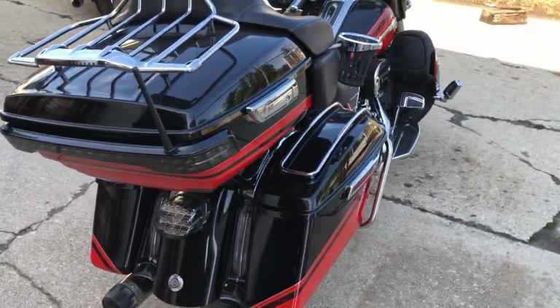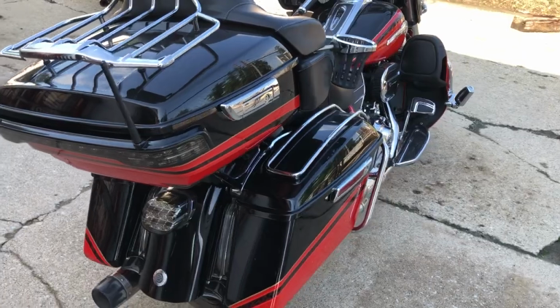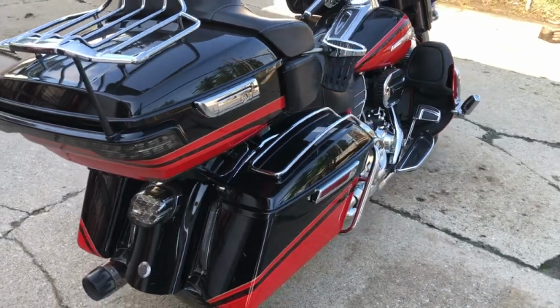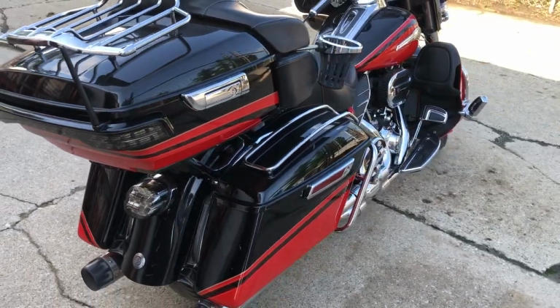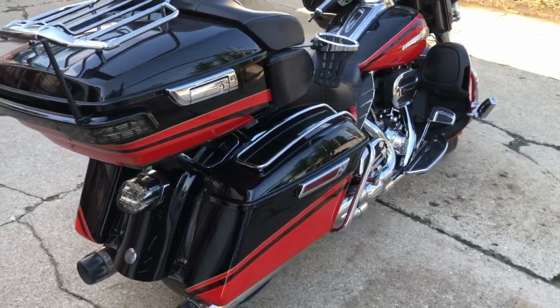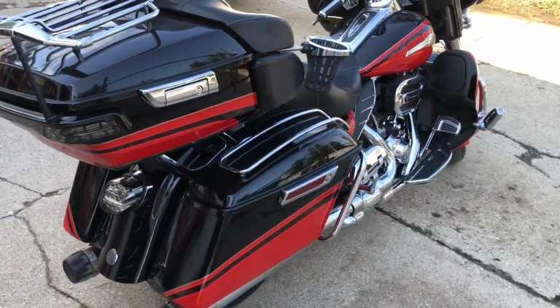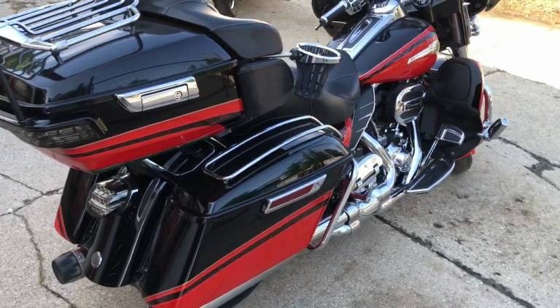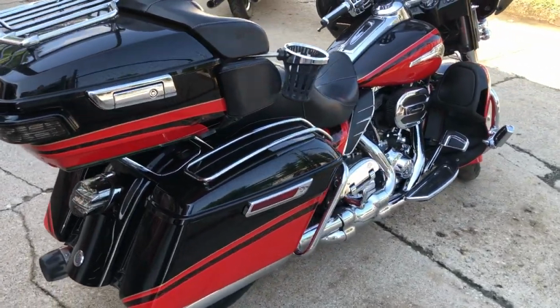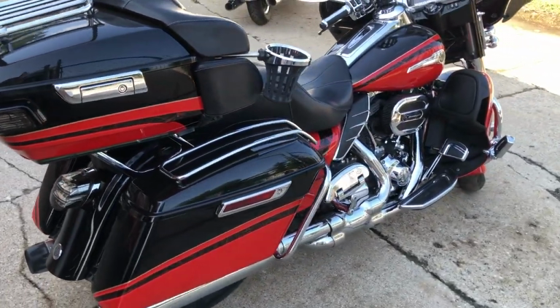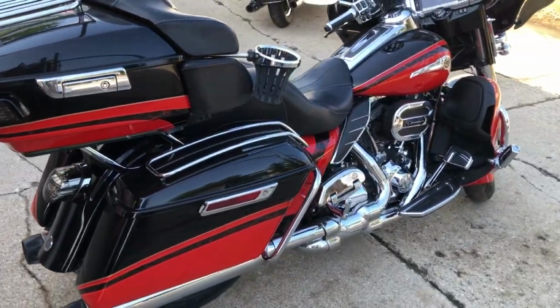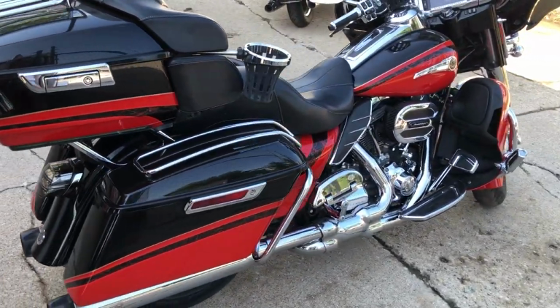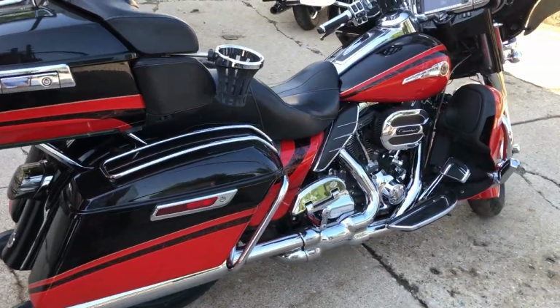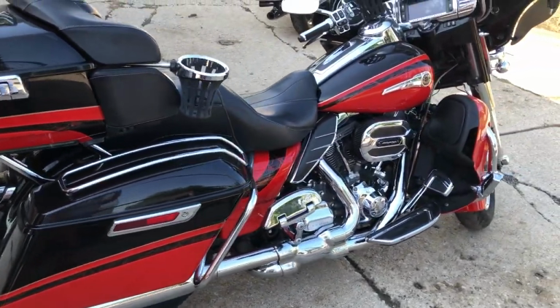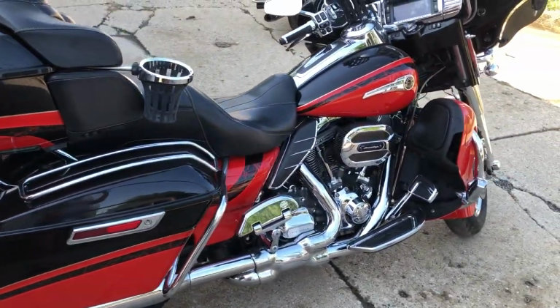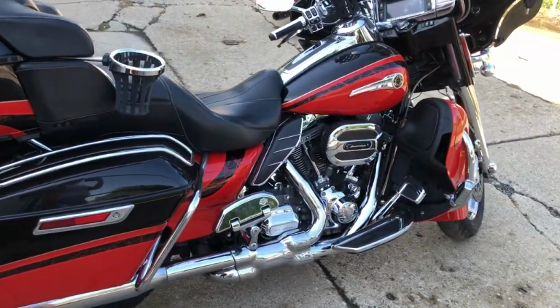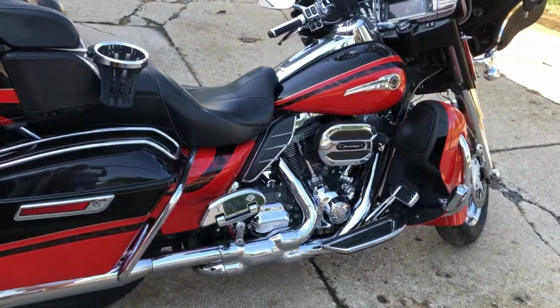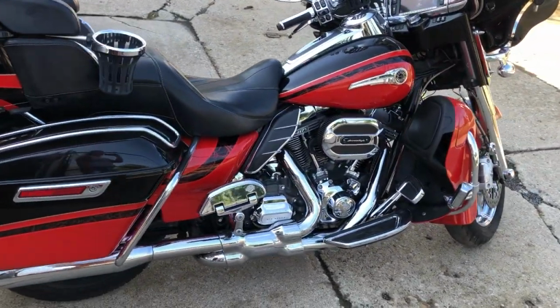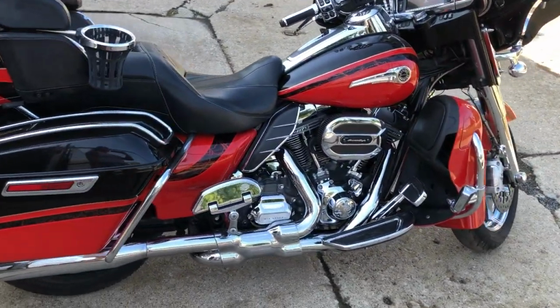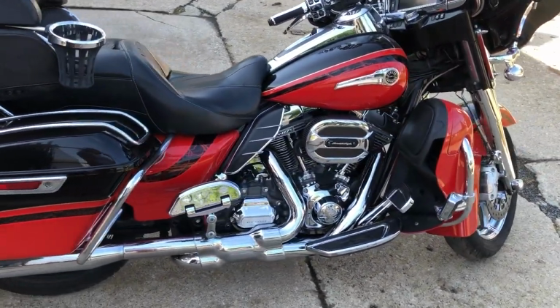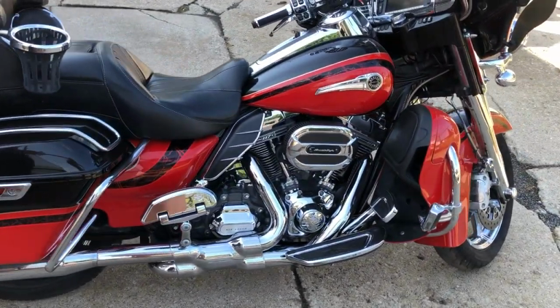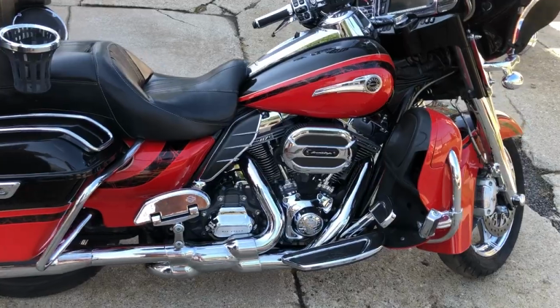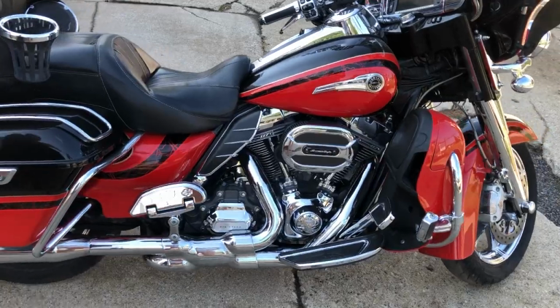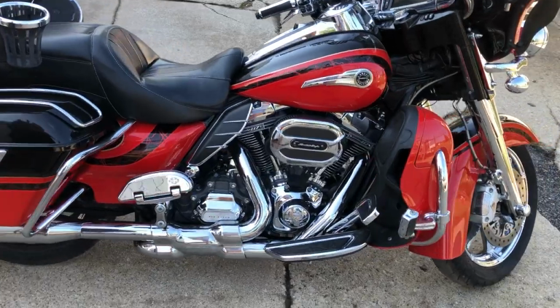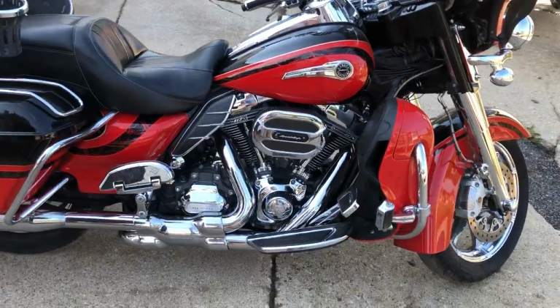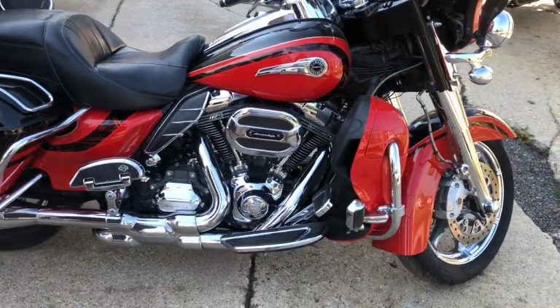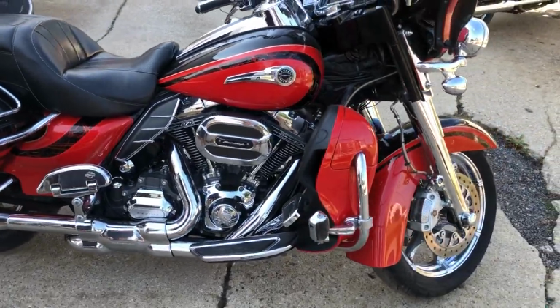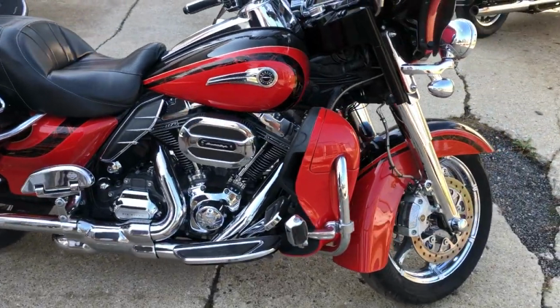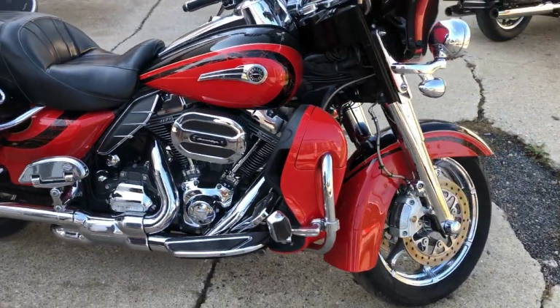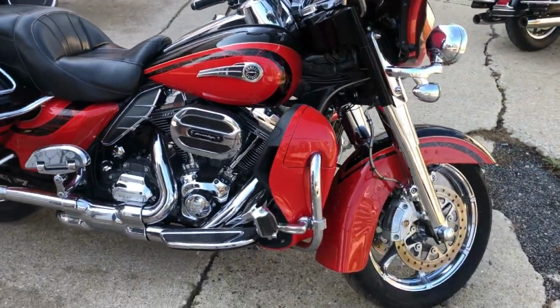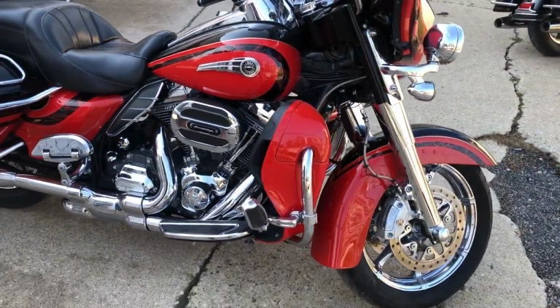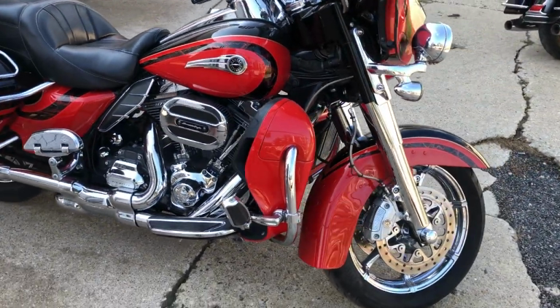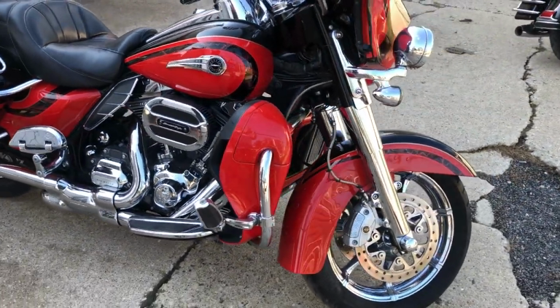Don't let the miles scare you on this one, guys. It's got all the chrome, all the goodies that it came with. You got some dual Crusader exhaust, oversized LED screen. It's just been through our service department.